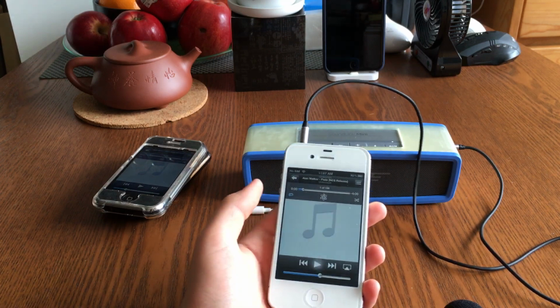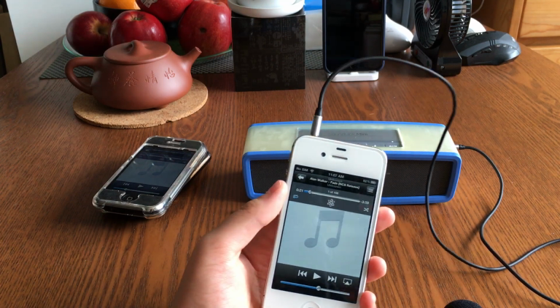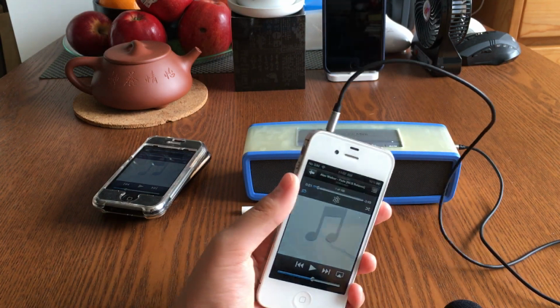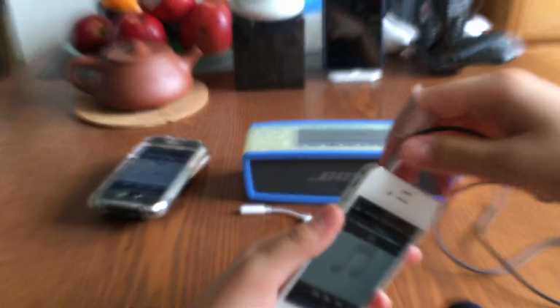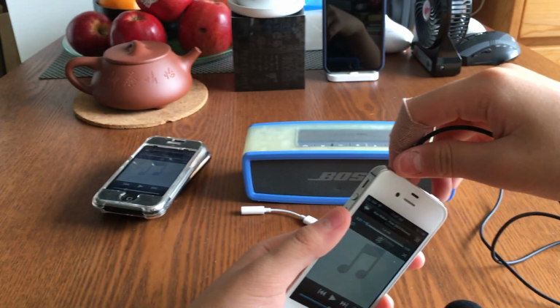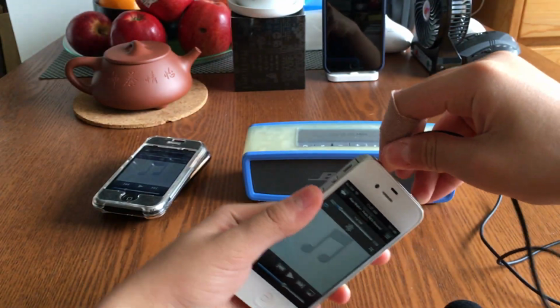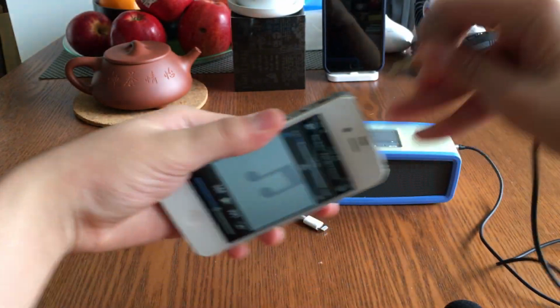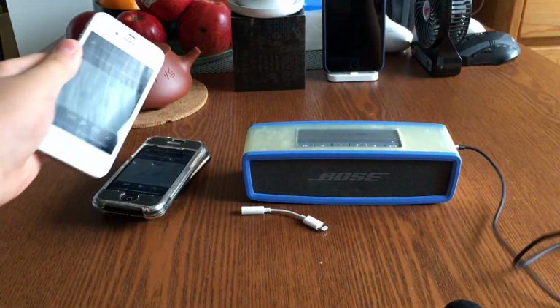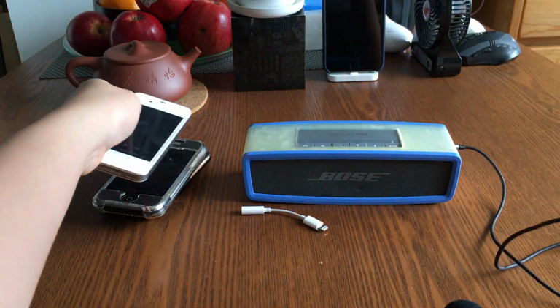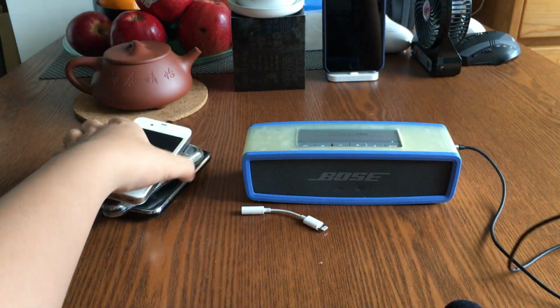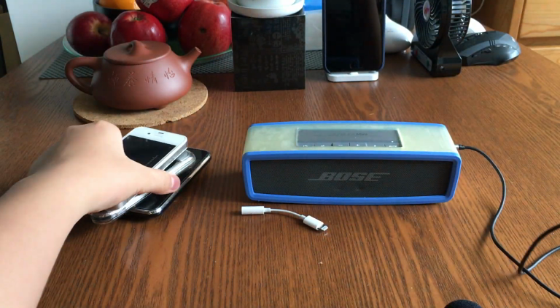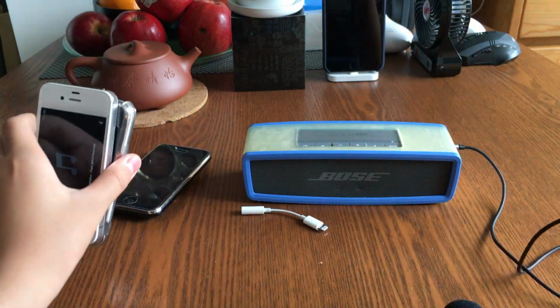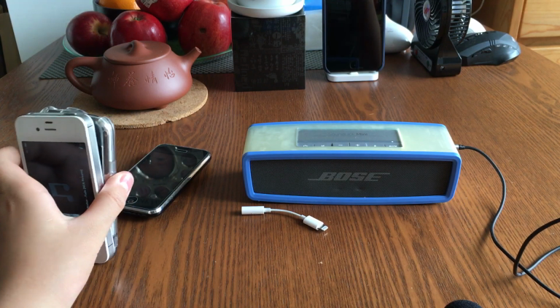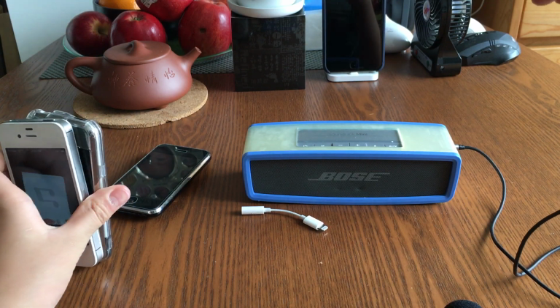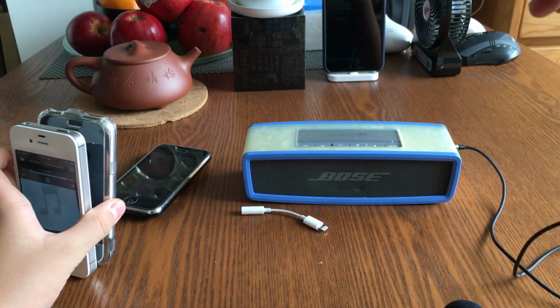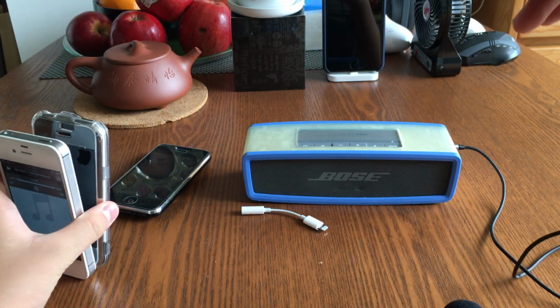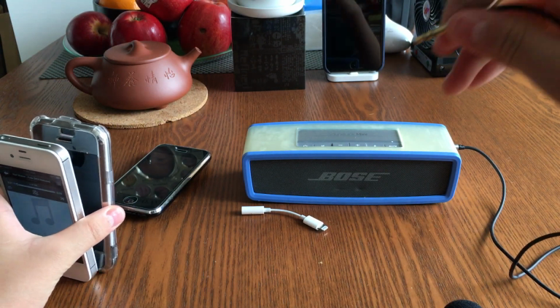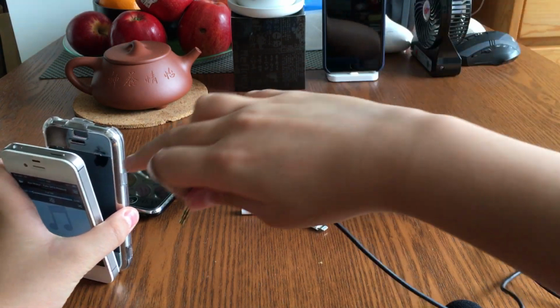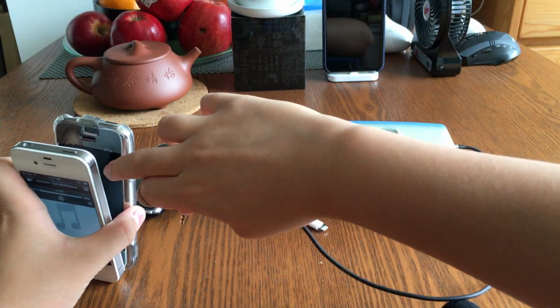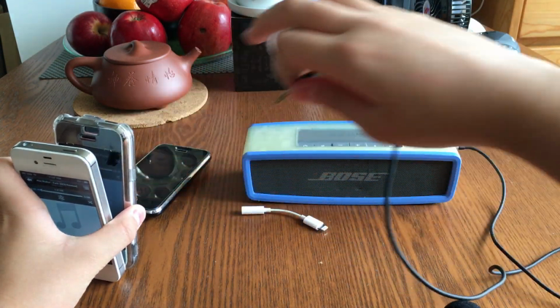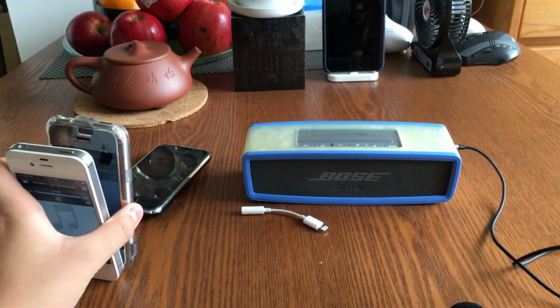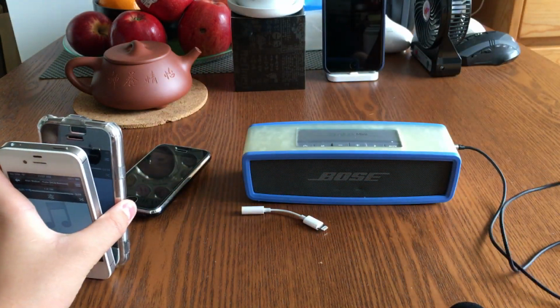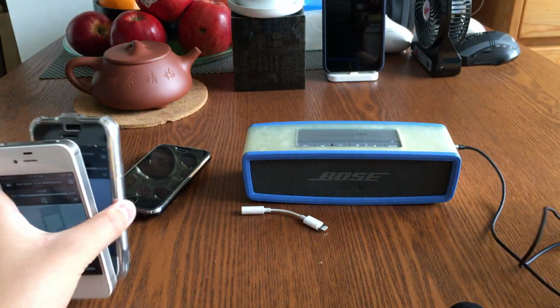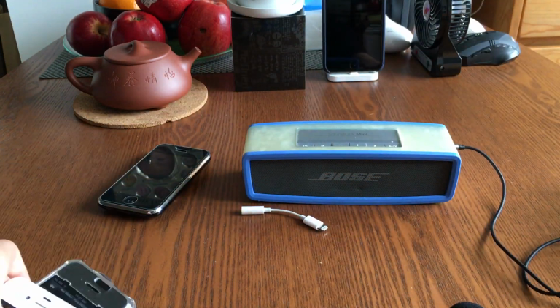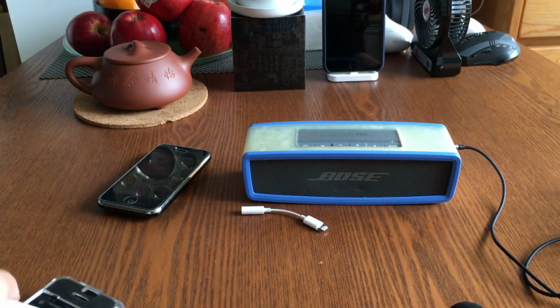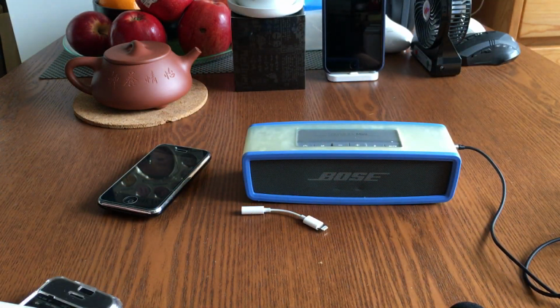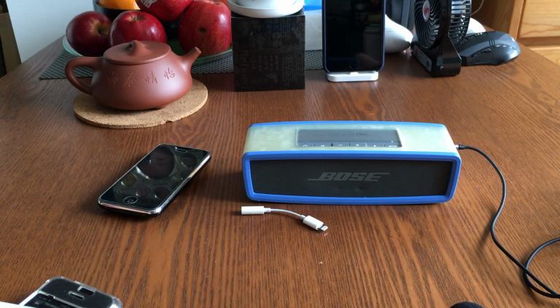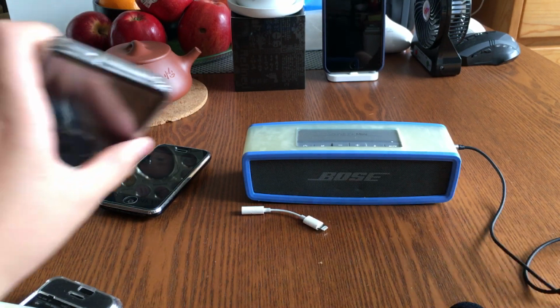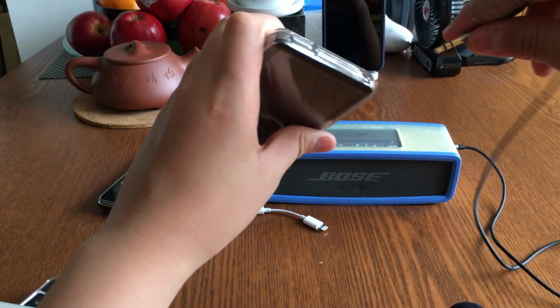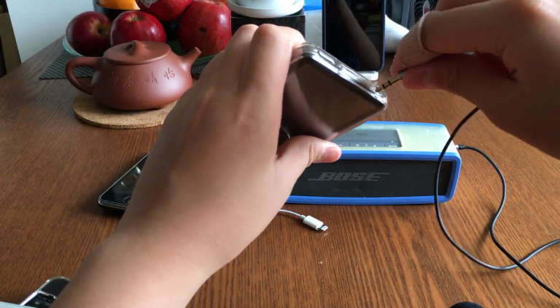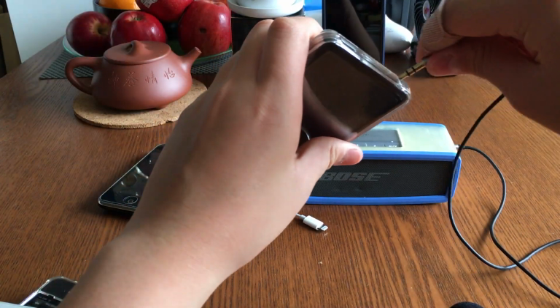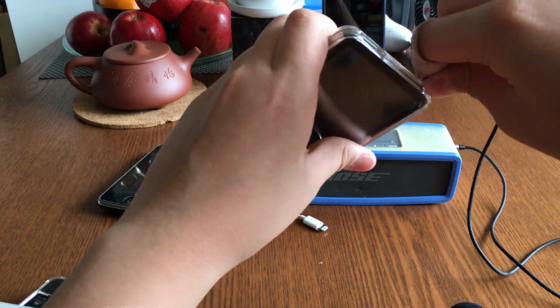This is just night and day better than the iPhone 3G, which has a very crappy DAC. Oh my god, I can really hear a difference here. So now let's test the iPod Video.